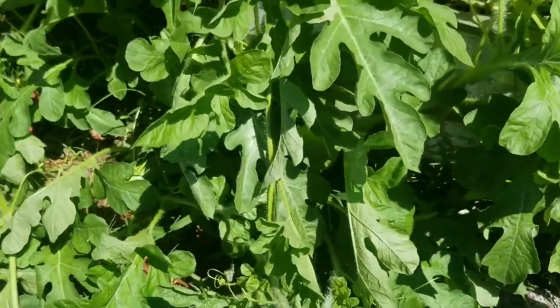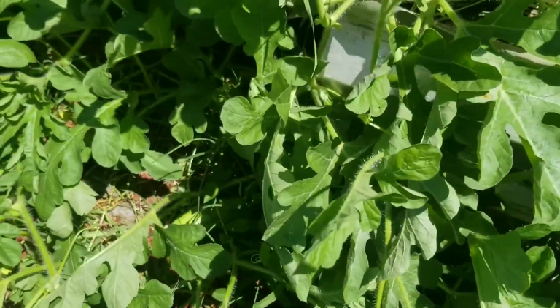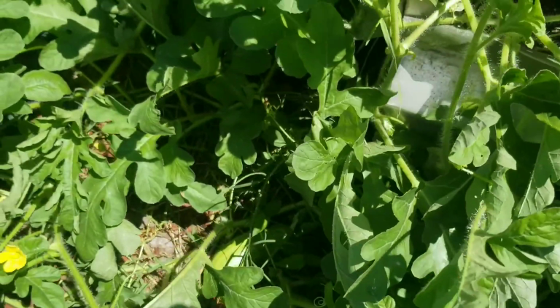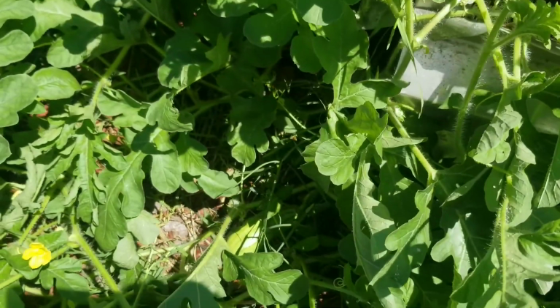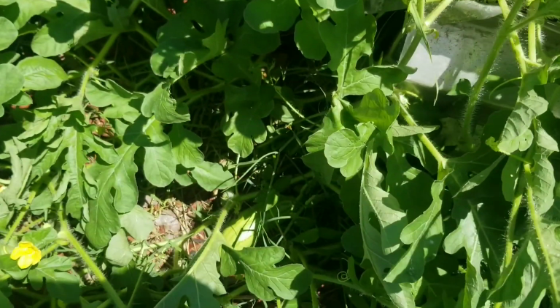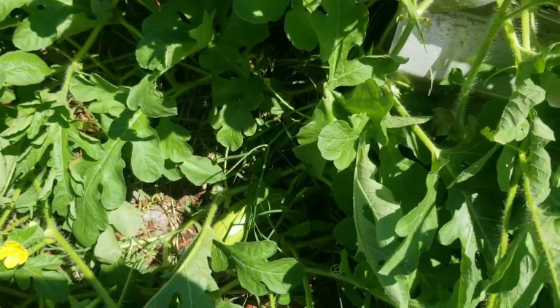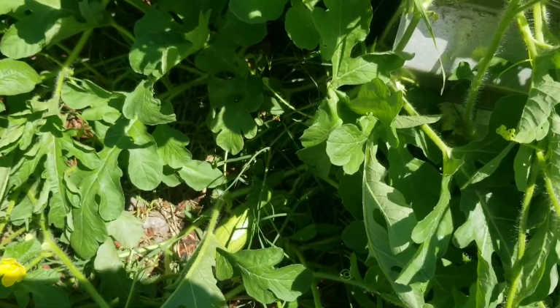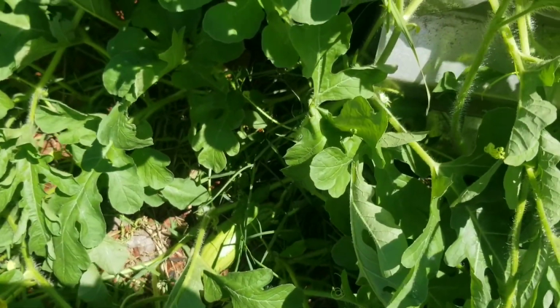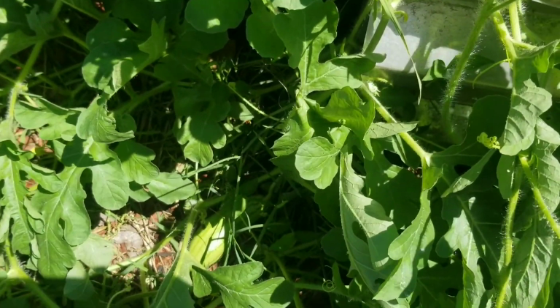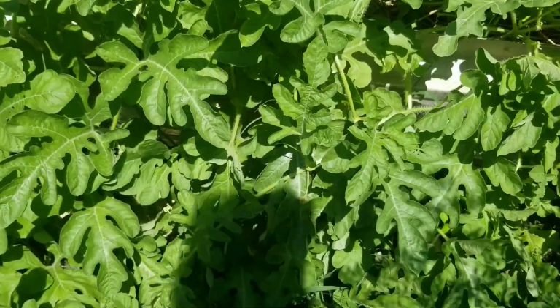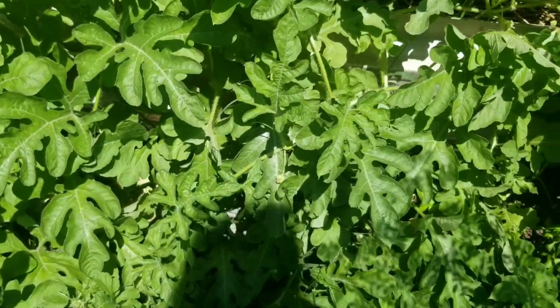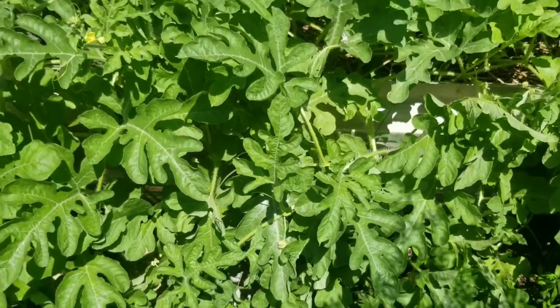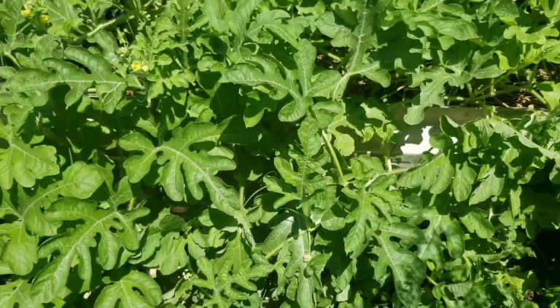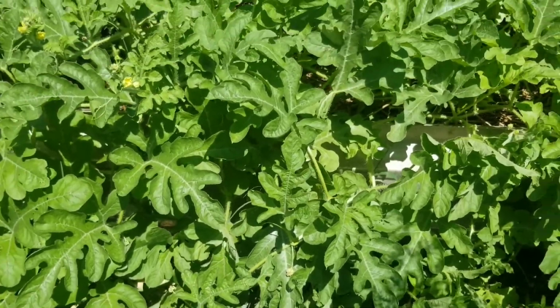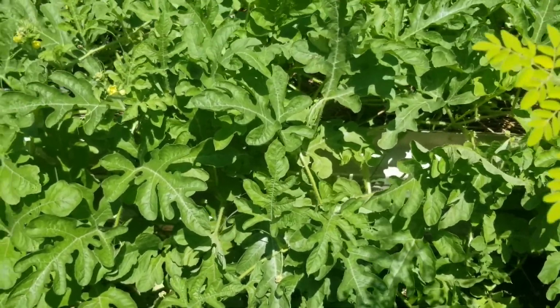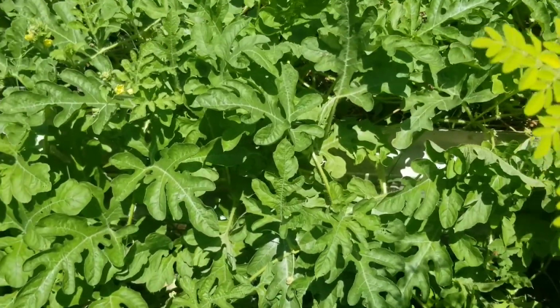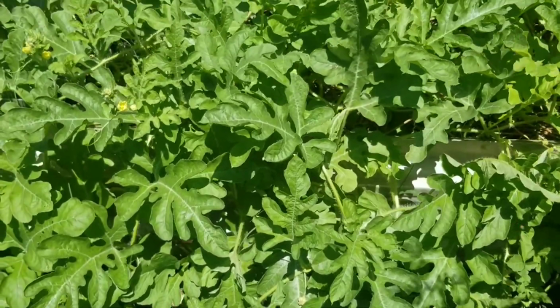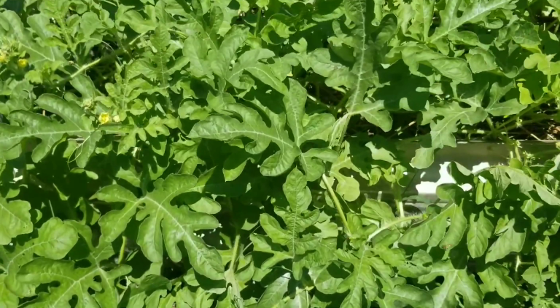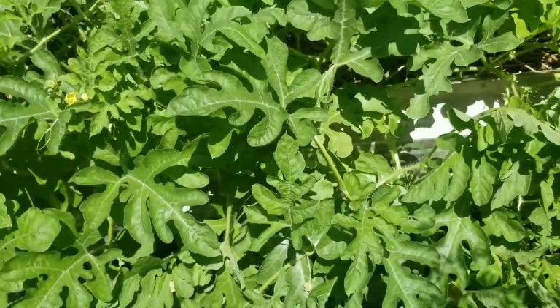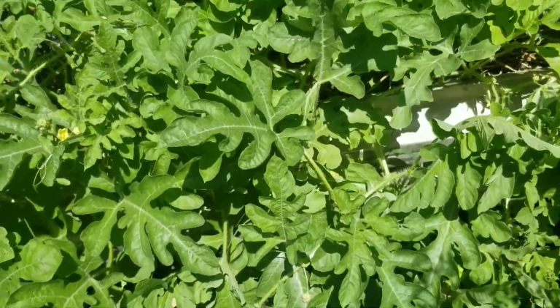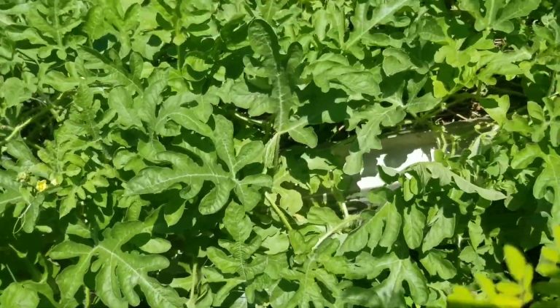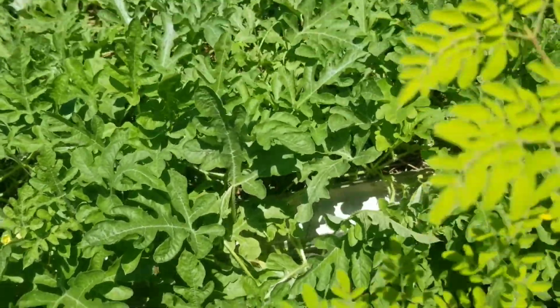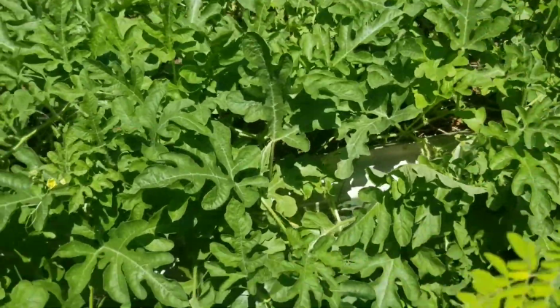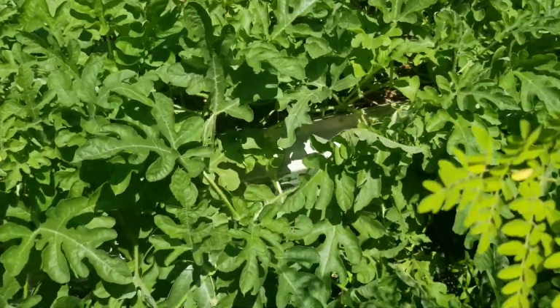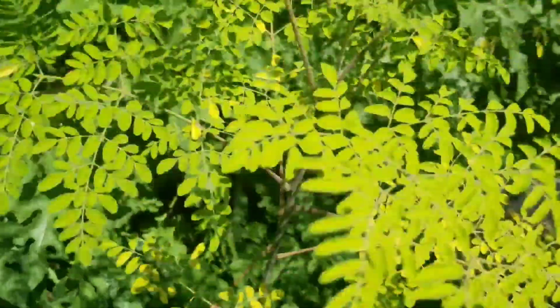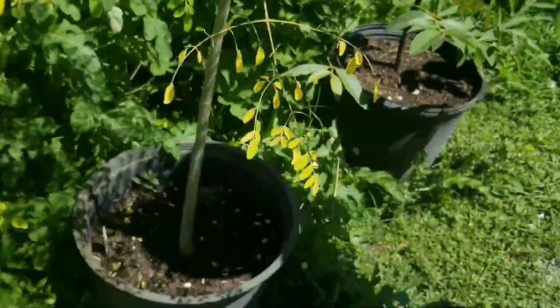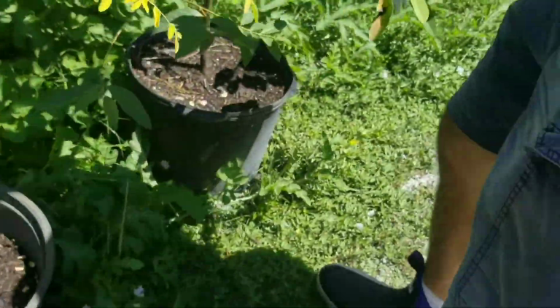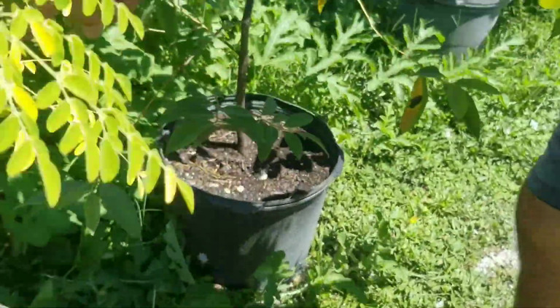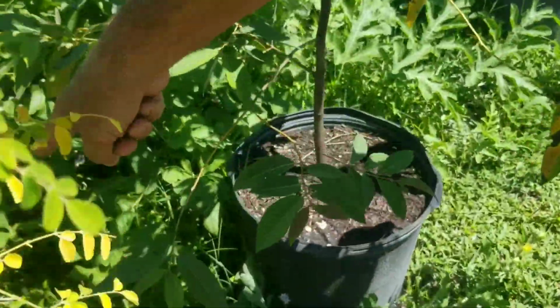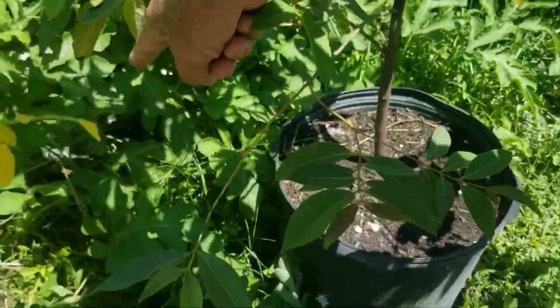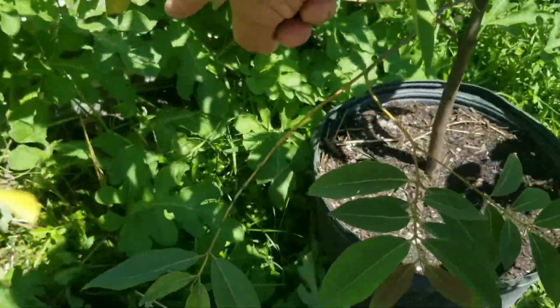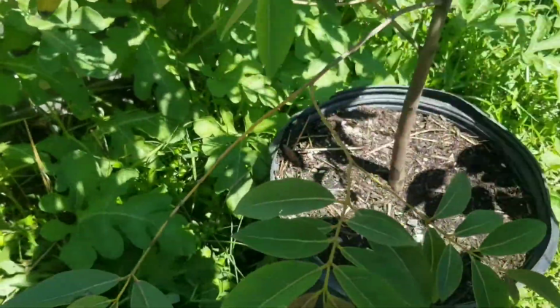Oh, there's a baby one right there. I don't know if I got it. There's lots of bees over here now — have you noticed? Here I put hay underneath this one right there, and there's one next to it there.